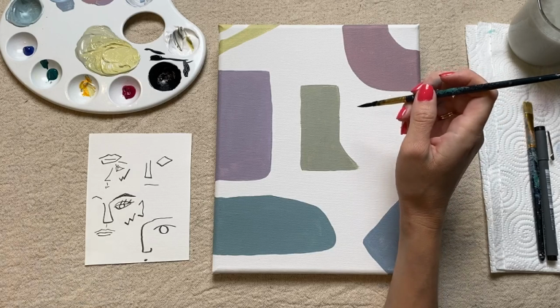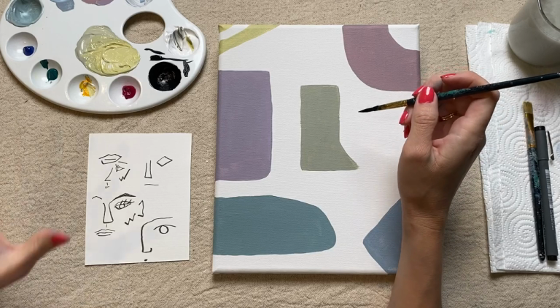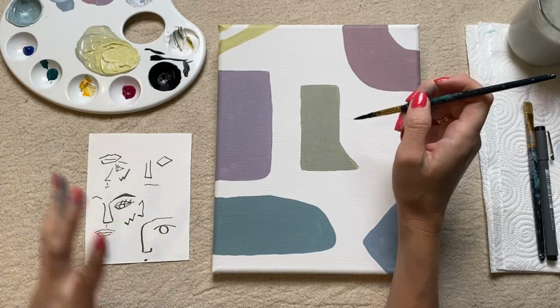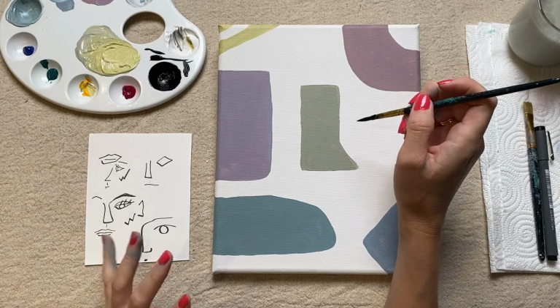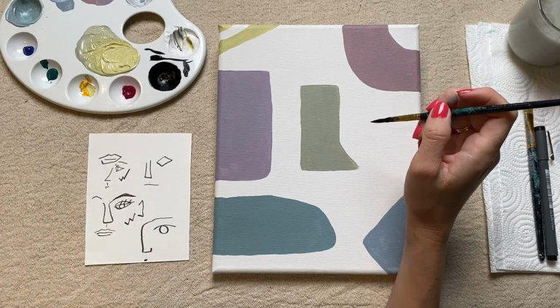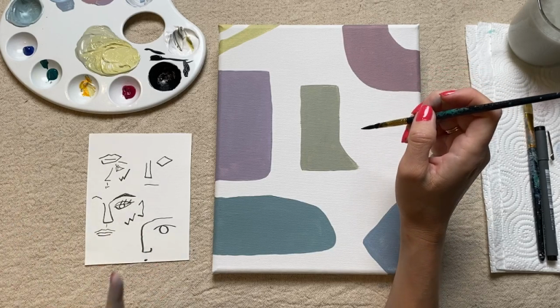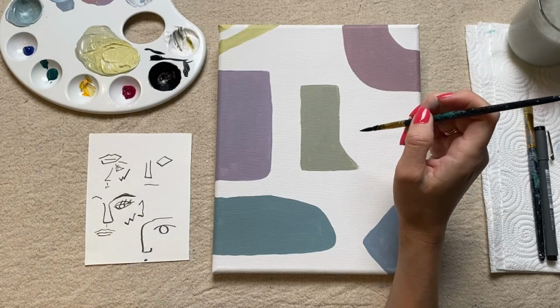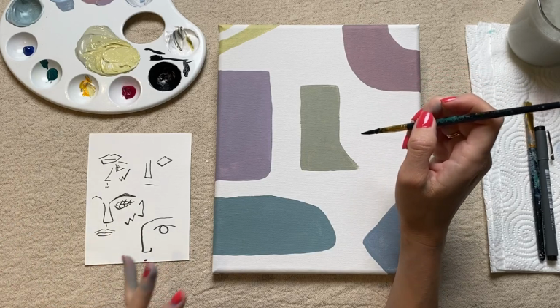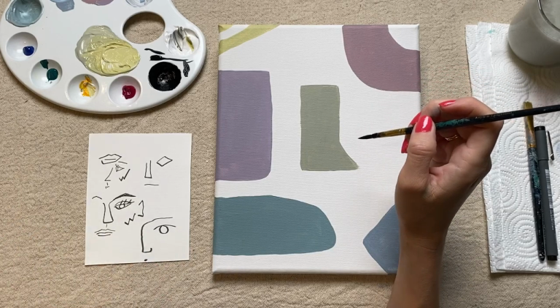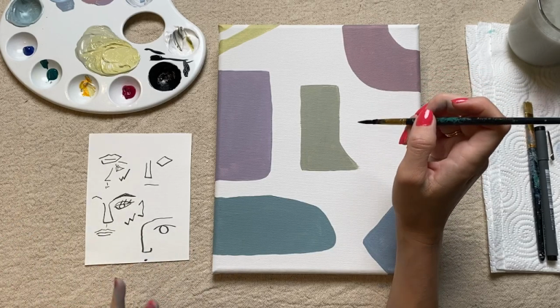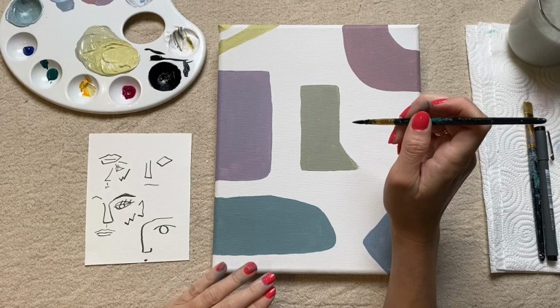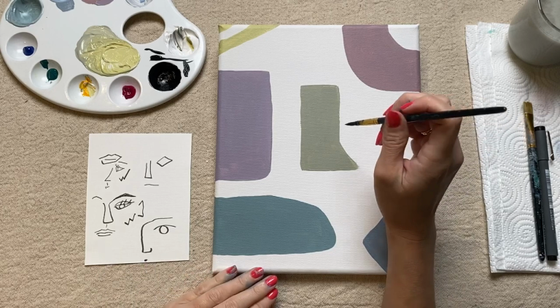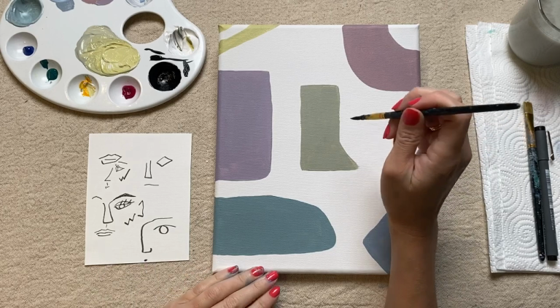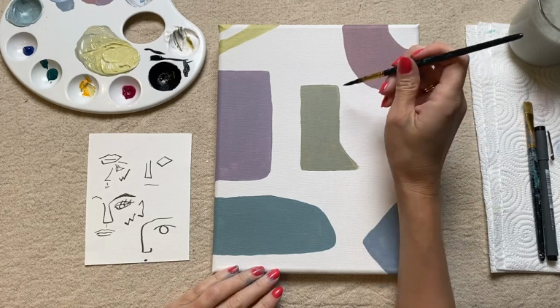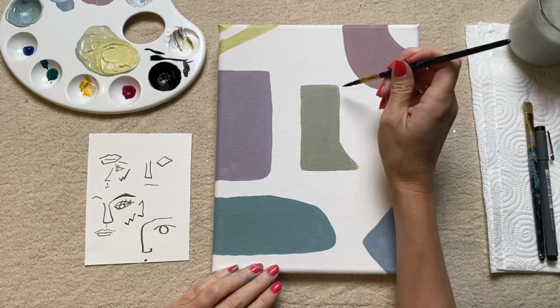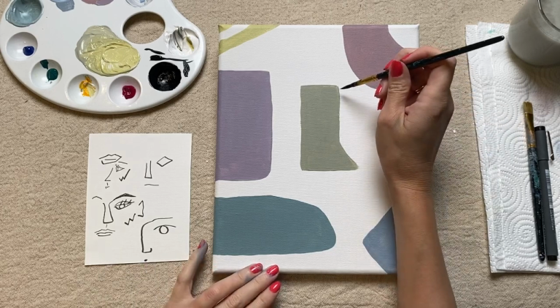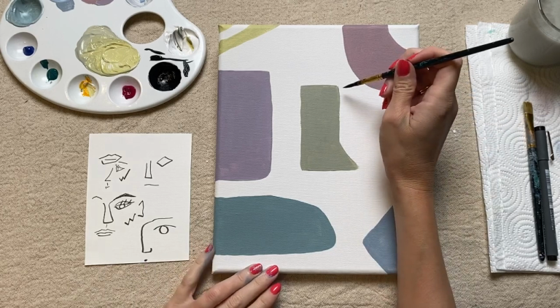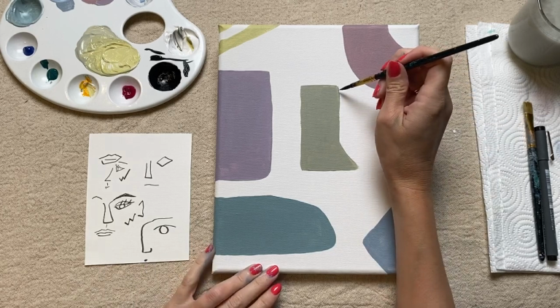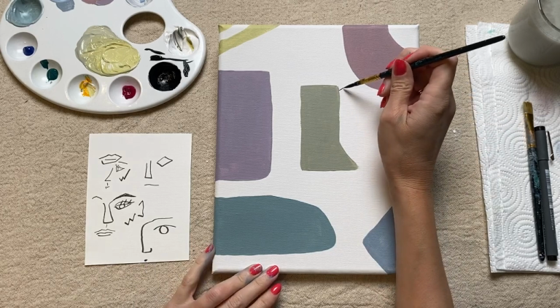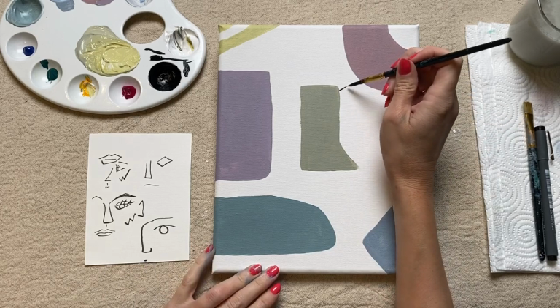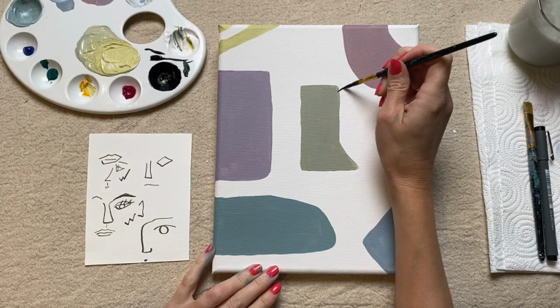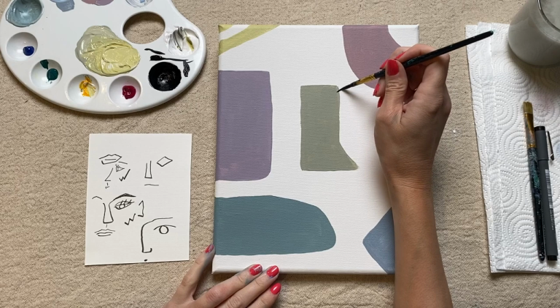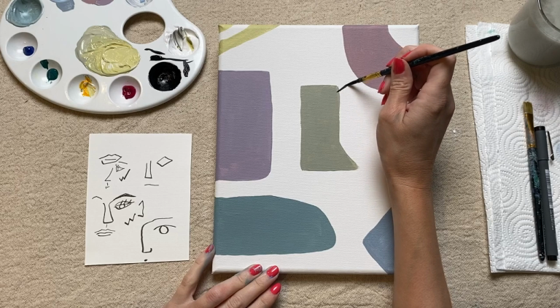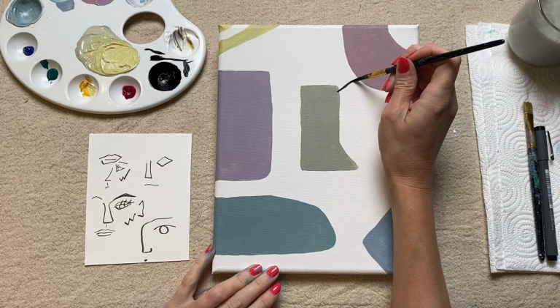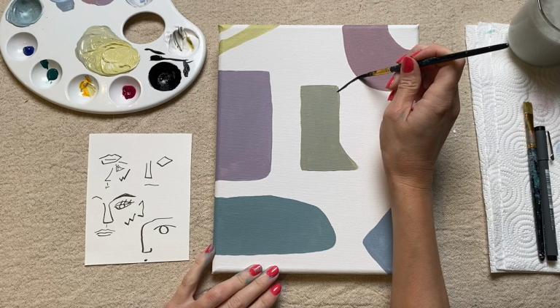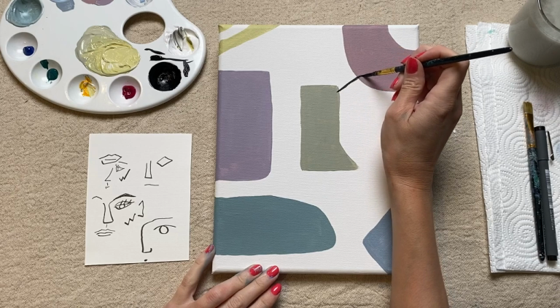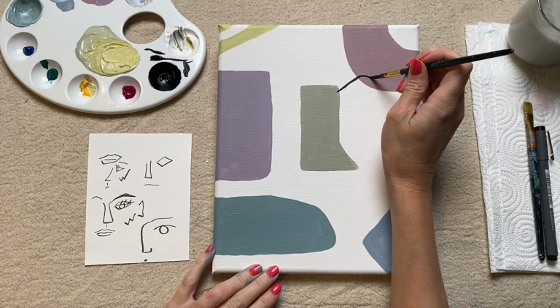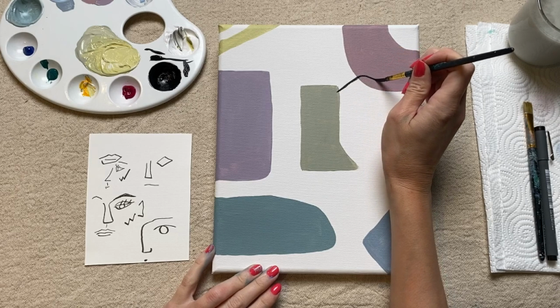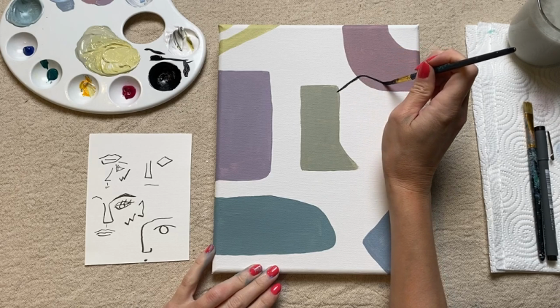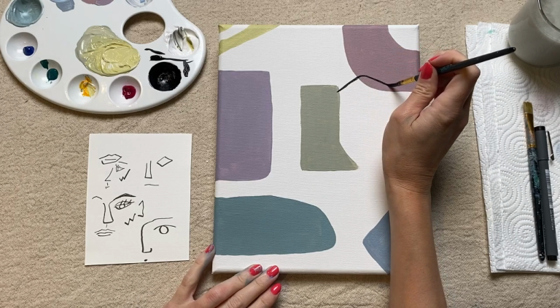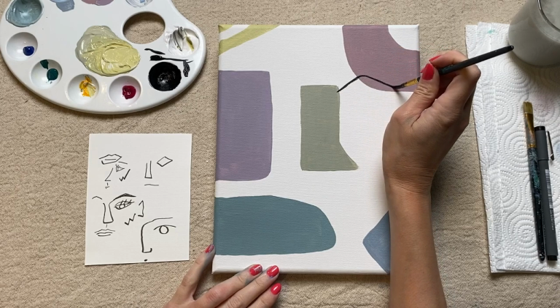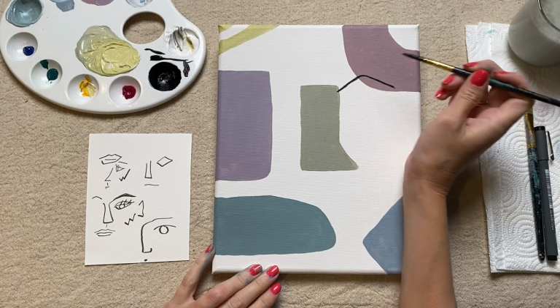You just want a nice fluid consistency with your paint — if the paint is too dry it makes it really hard to paint nice crisp lines. I'd say about four or five drops of water, but make sure you're really mixing it in. We don't want it dripping, we just want to be able to draw nice lines. I've prepped my black paint with water, dashing off any excess on the side of my palette, and I'm now going to move over to my painting. Please don't worry because you can really do anything with this painting and it will work — so I'm just going to start with an arched eyebrow shape.